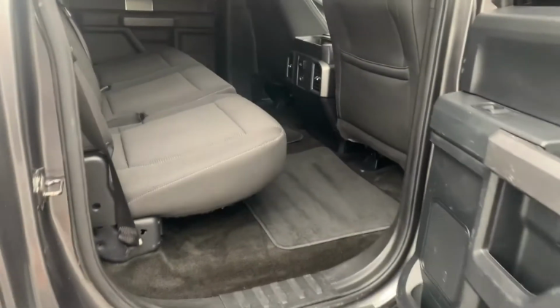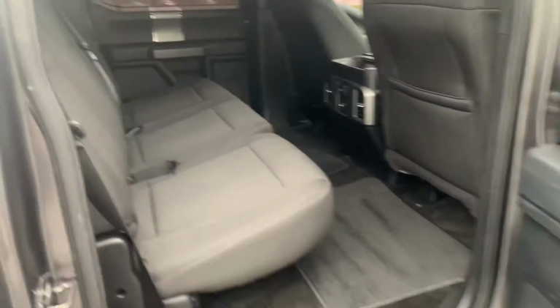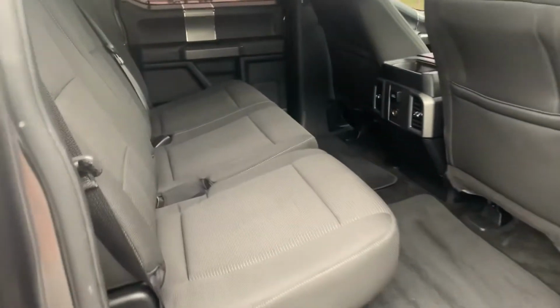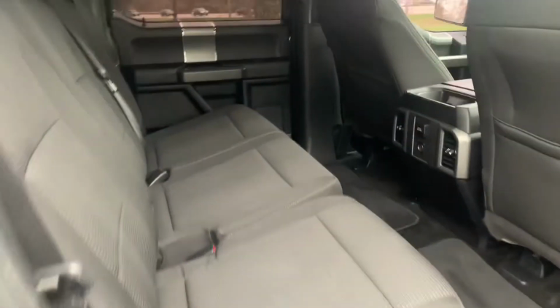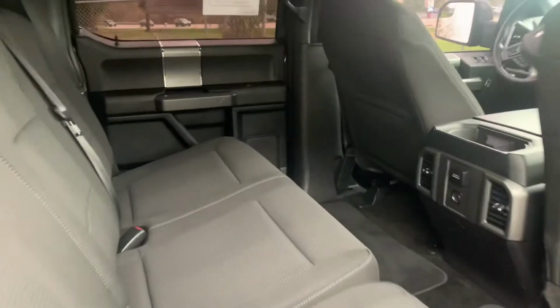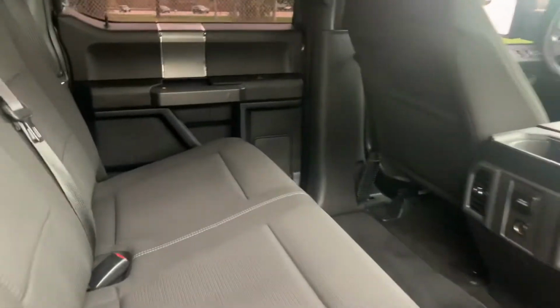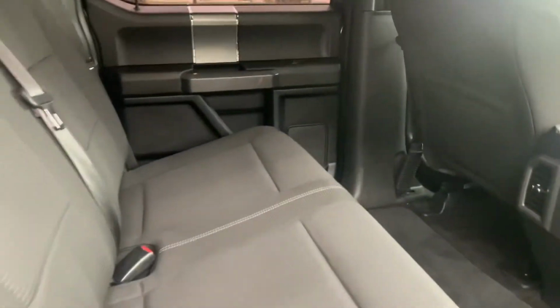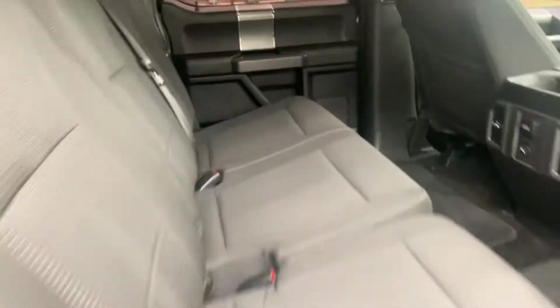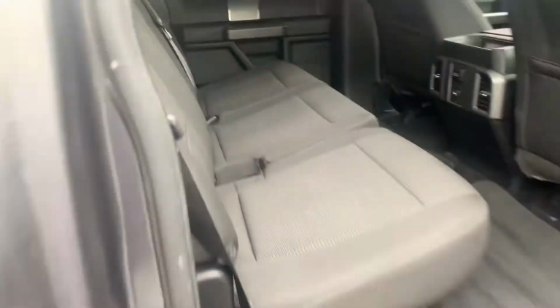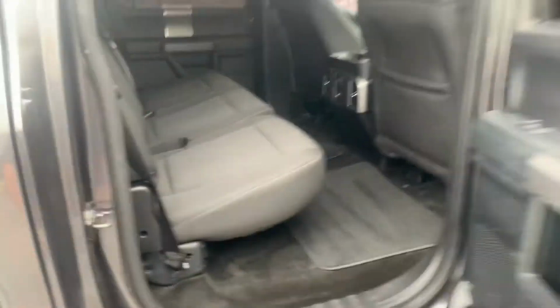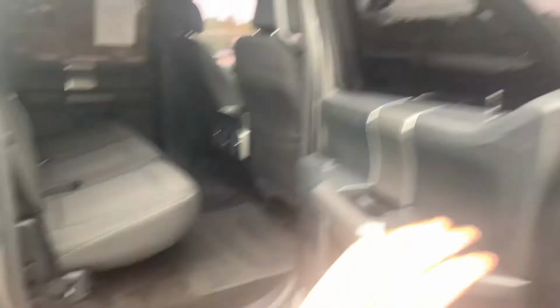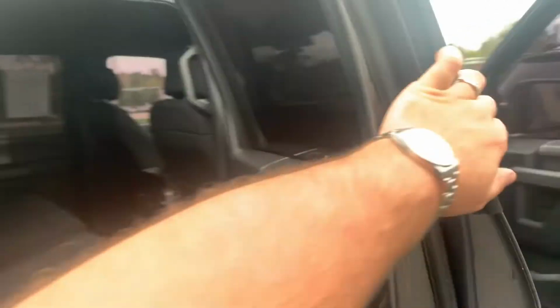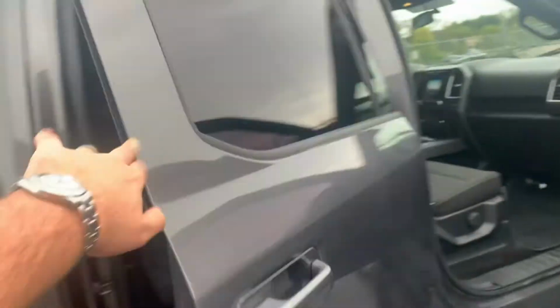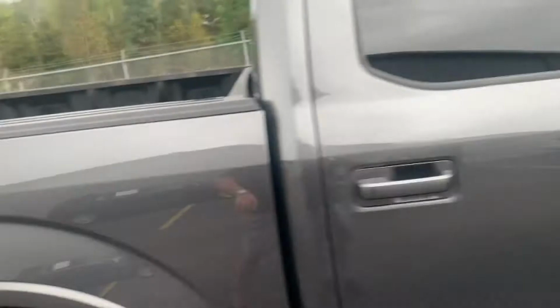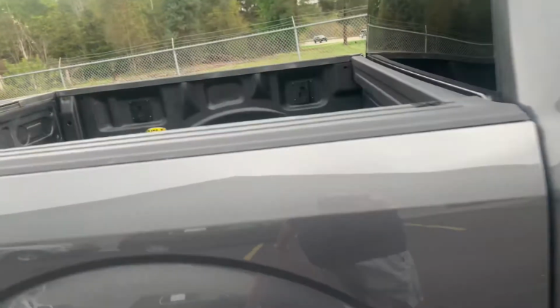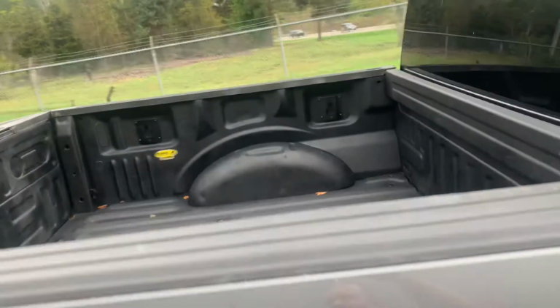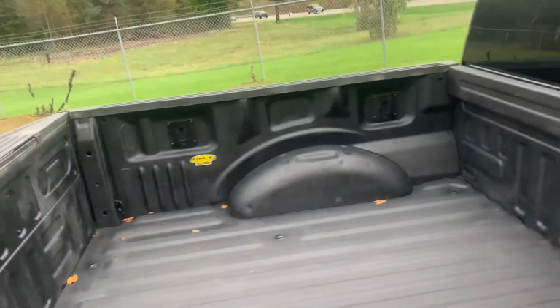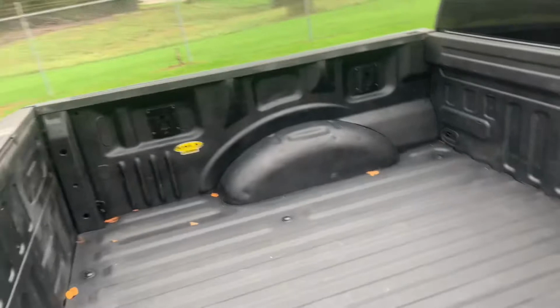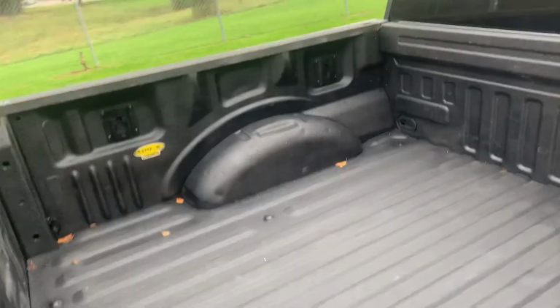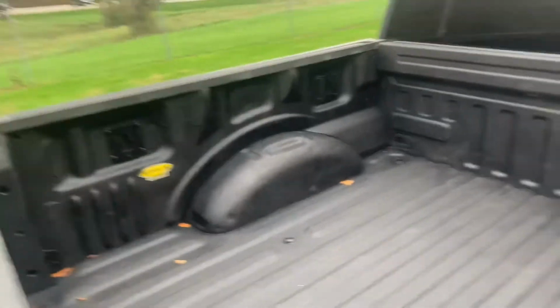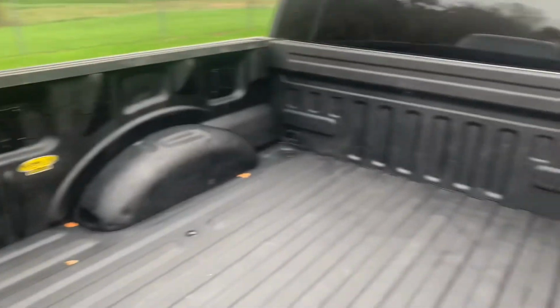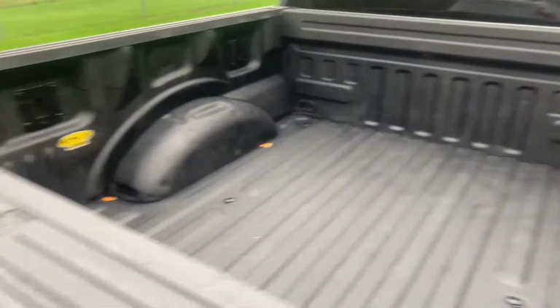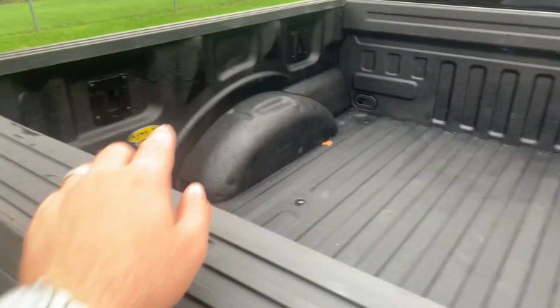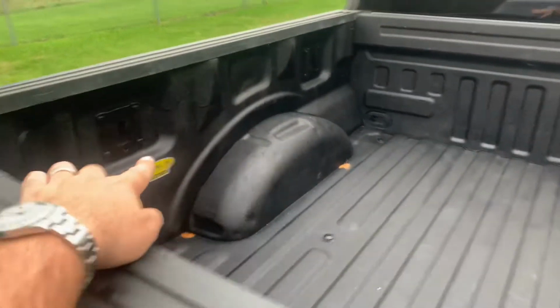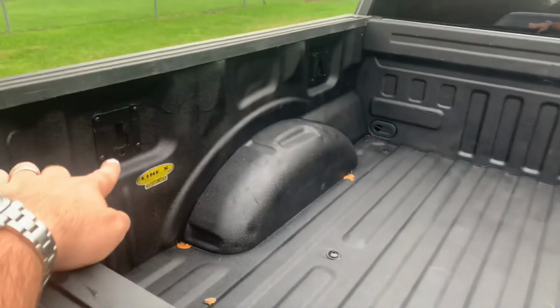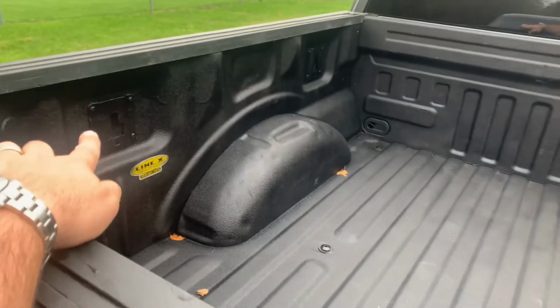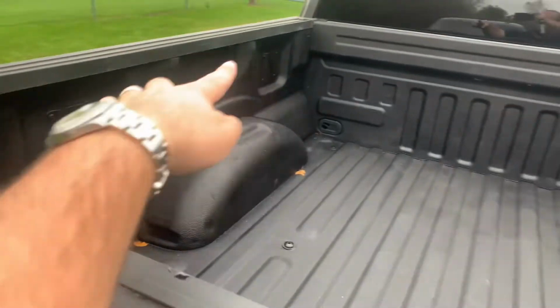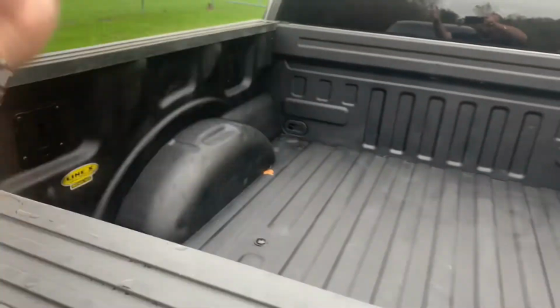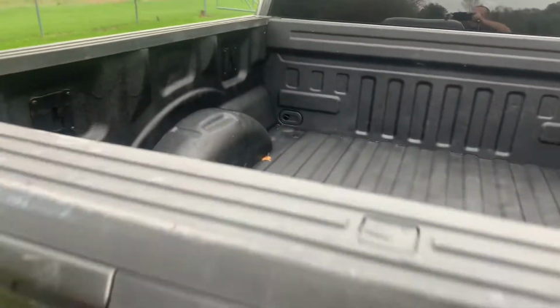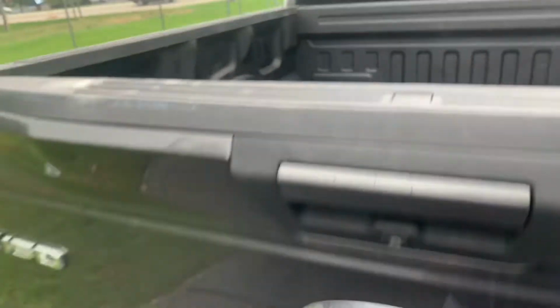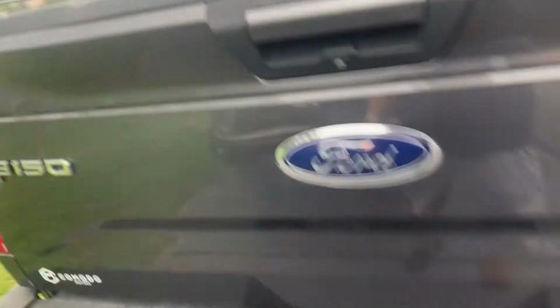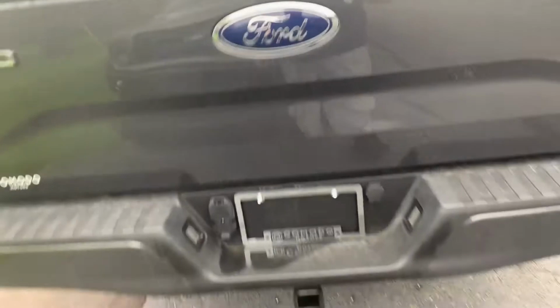It's a true crew cab. This truck is so clean. 140,000 miles — you'd never know. Line-X brand liner. Cargo management hooks, so you can add the cargo management right on here. You can get them on Amazon, so you can lock your cargo down.